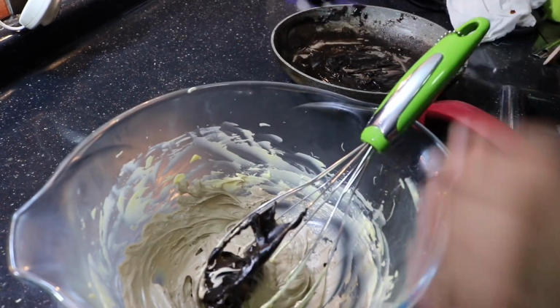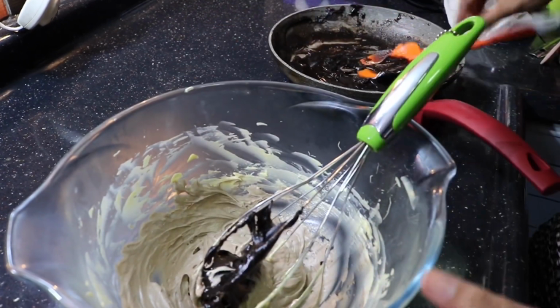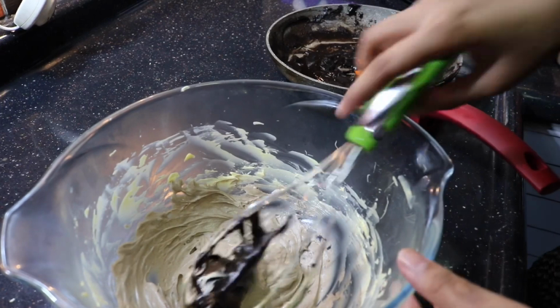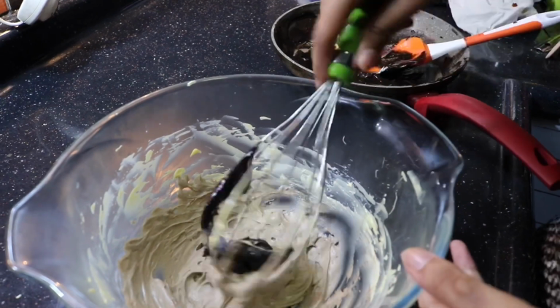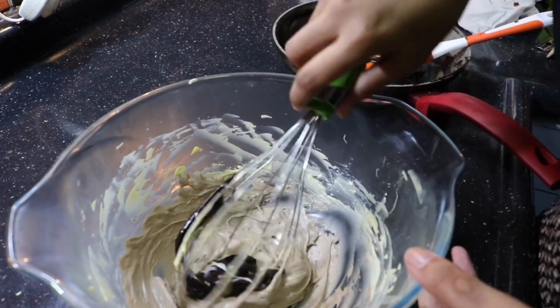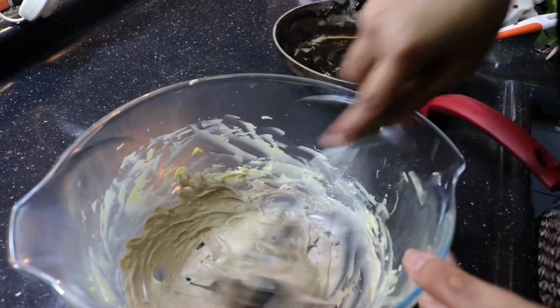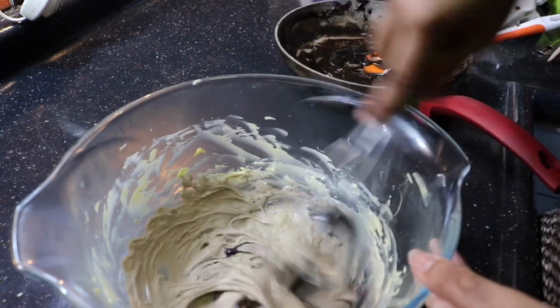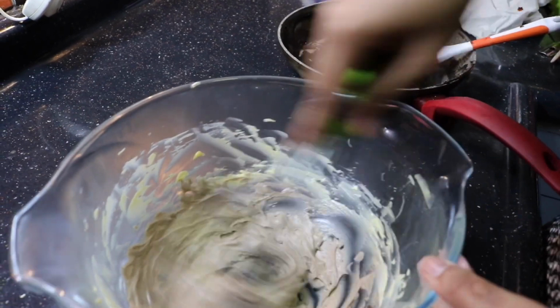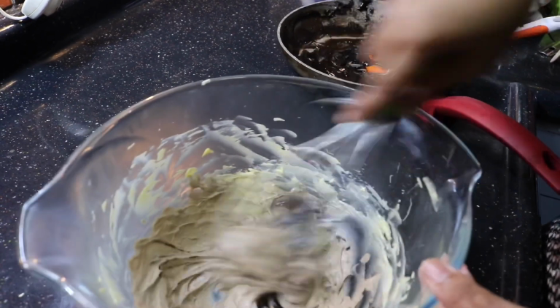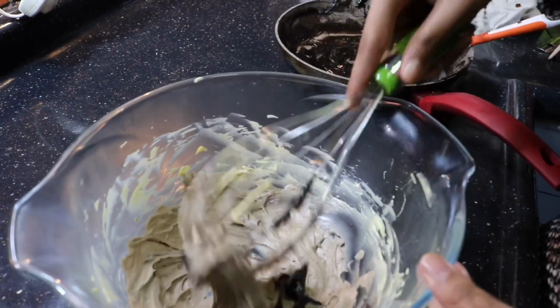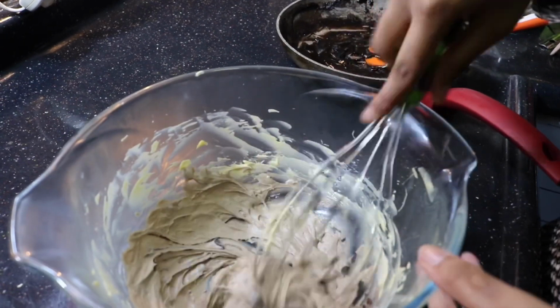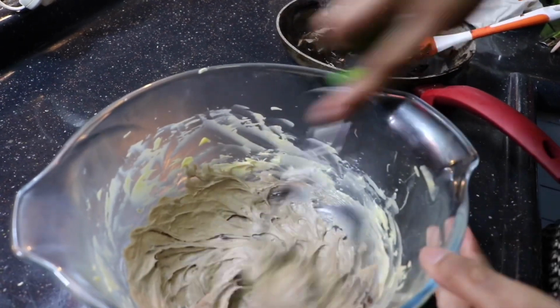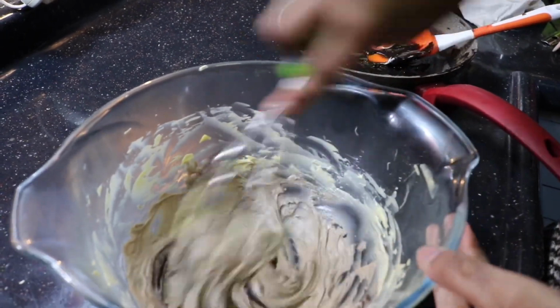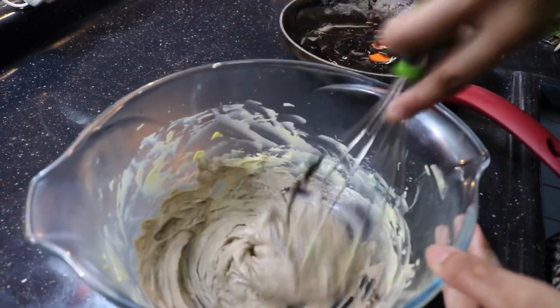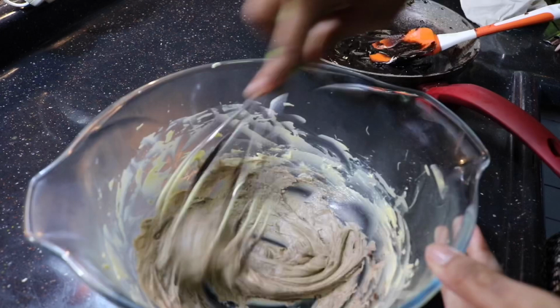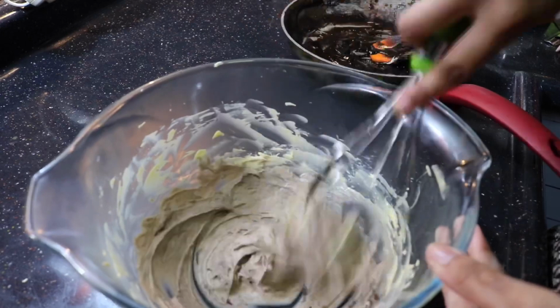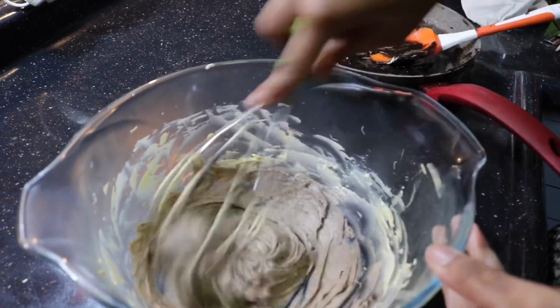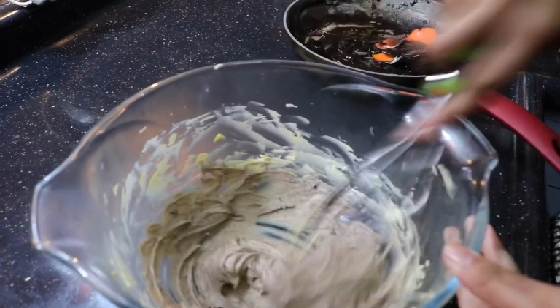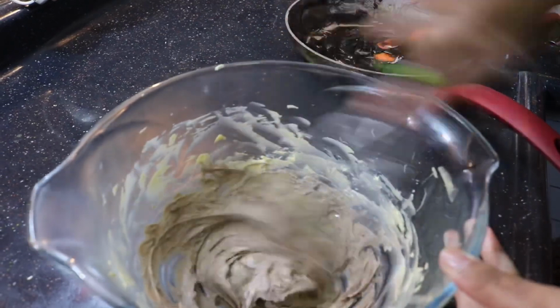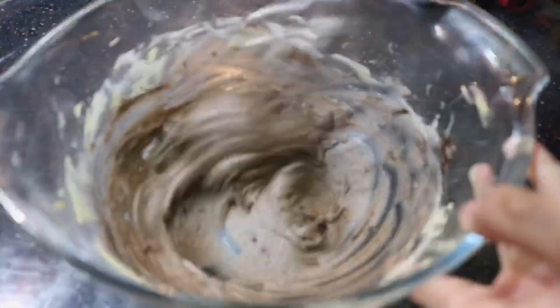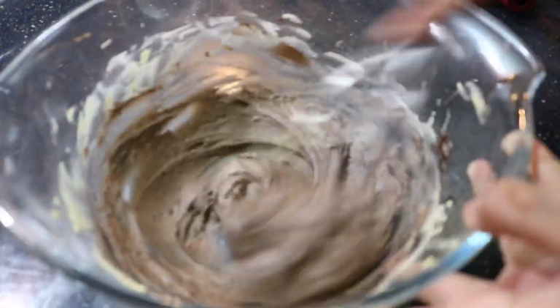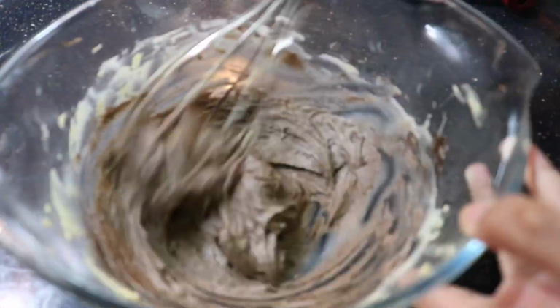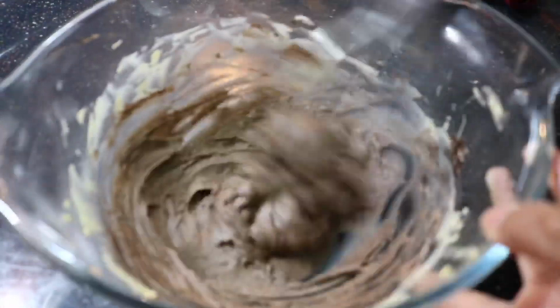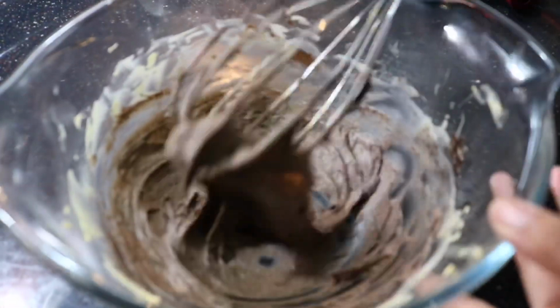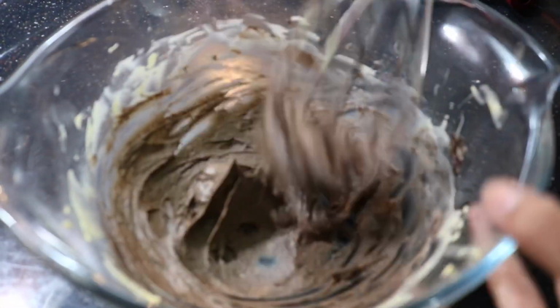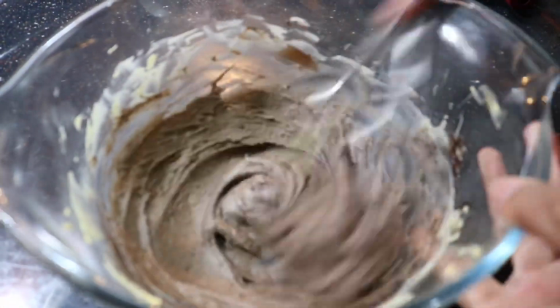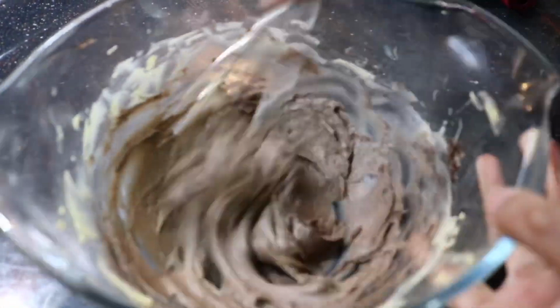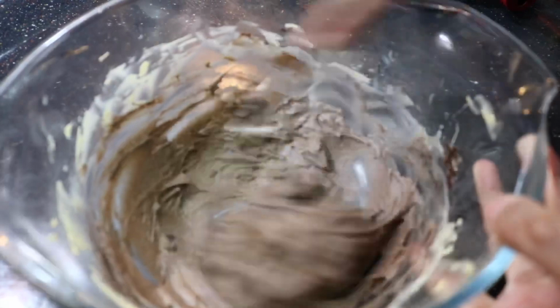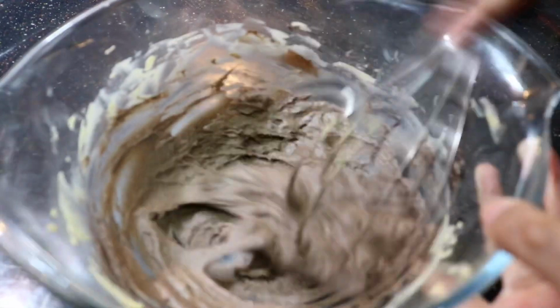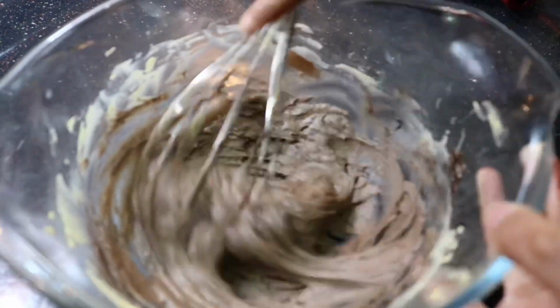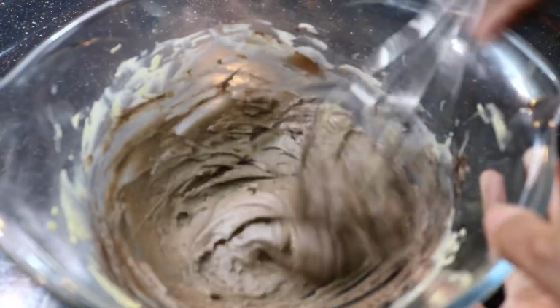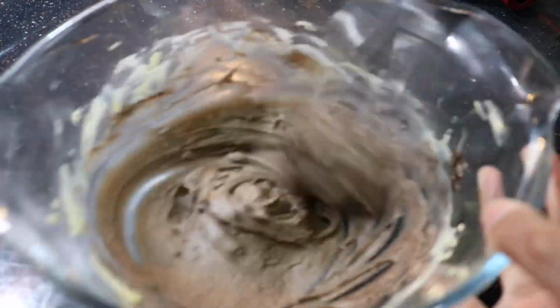Gradually add the mixture into the butter and keep beating, because milk and butter do not combine properly if added all at once. So gradually add in the mixture and keep beating like this.